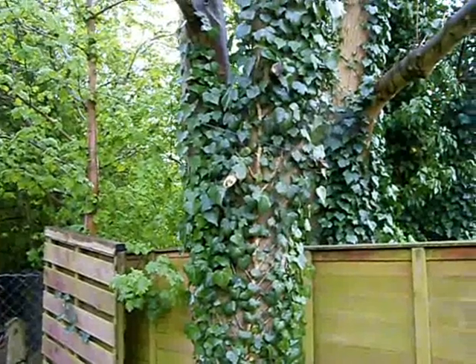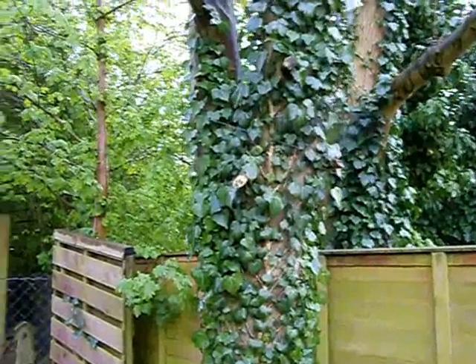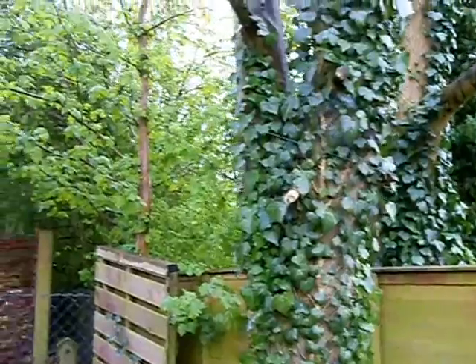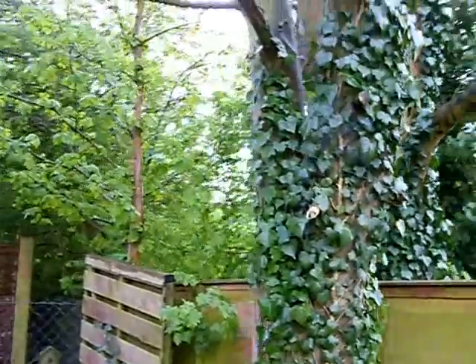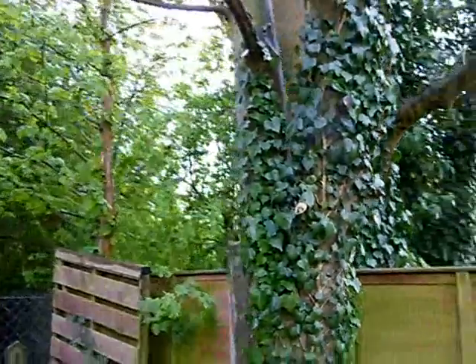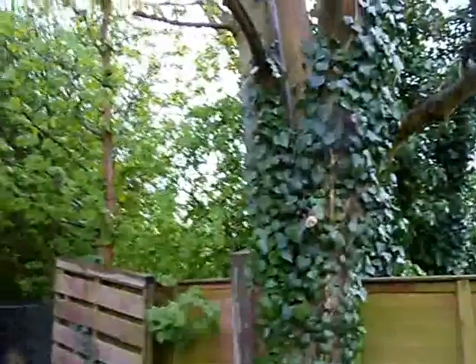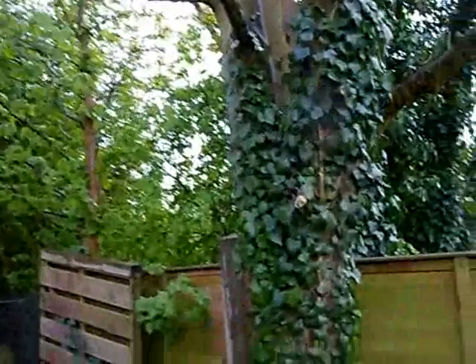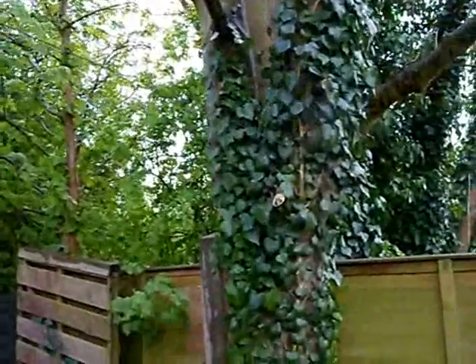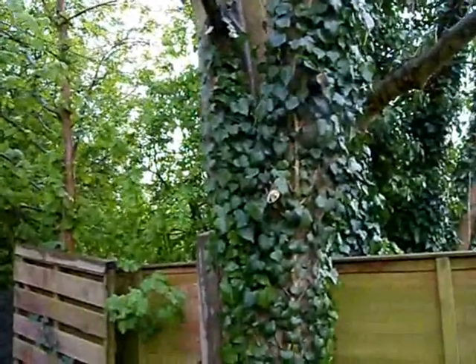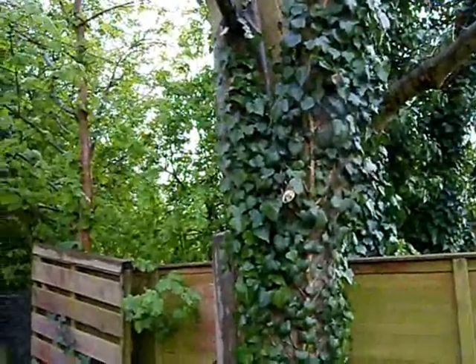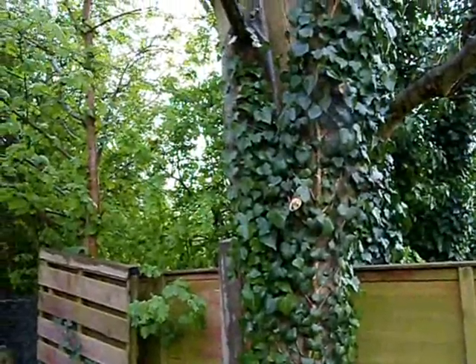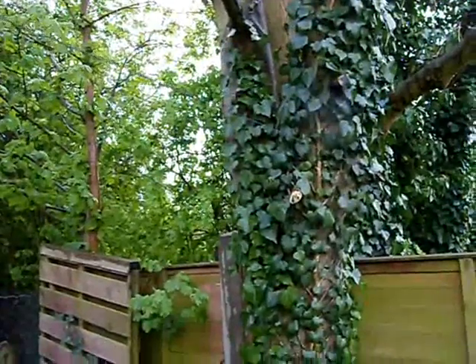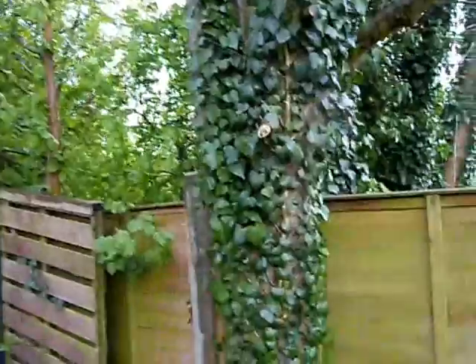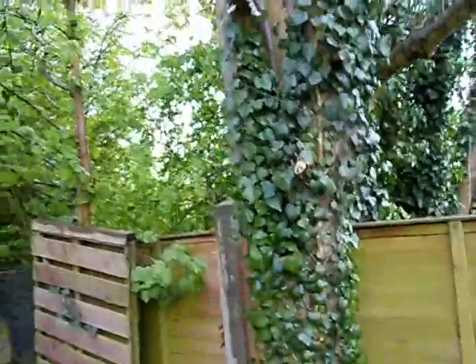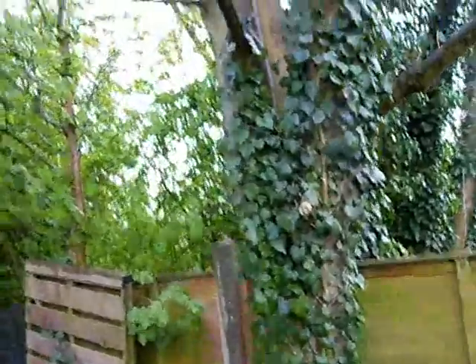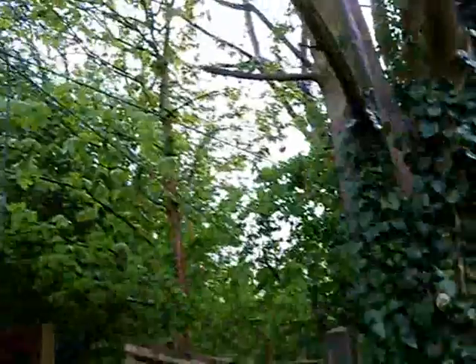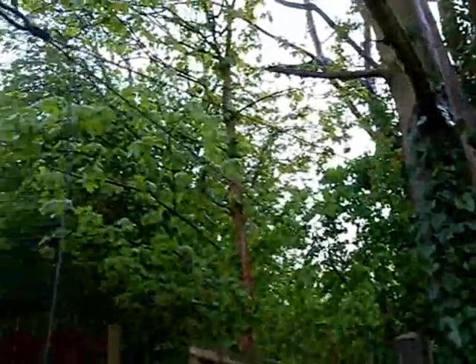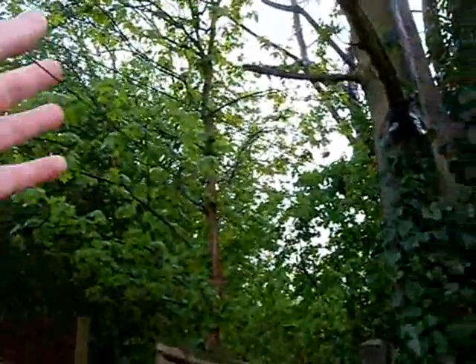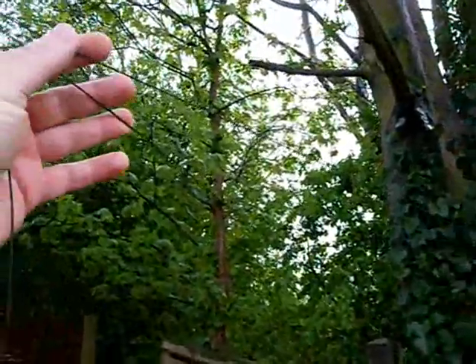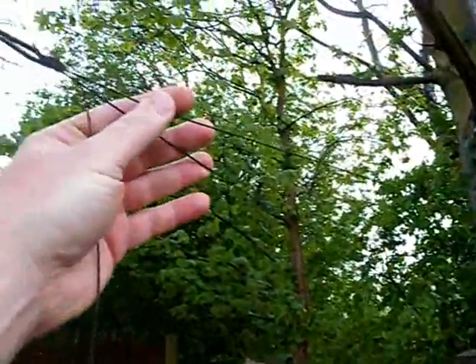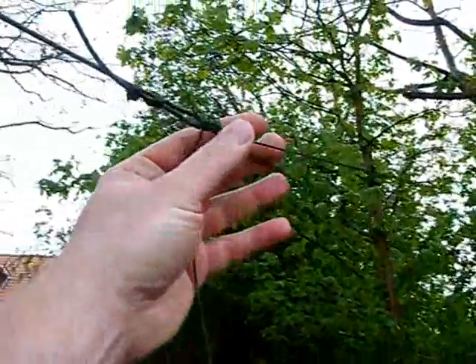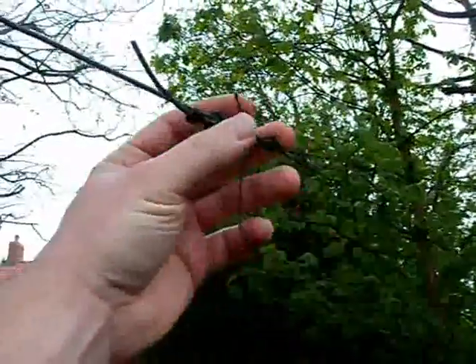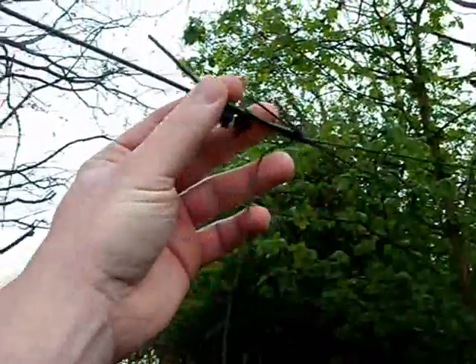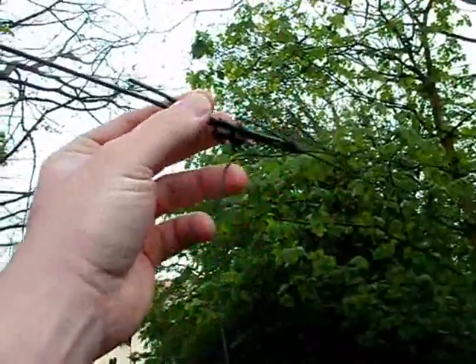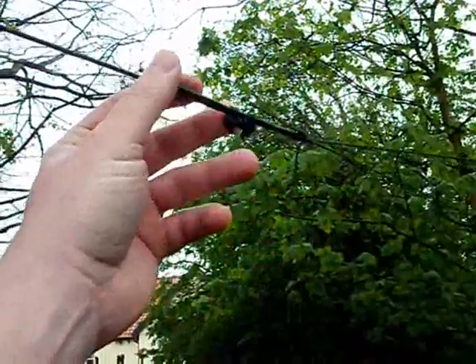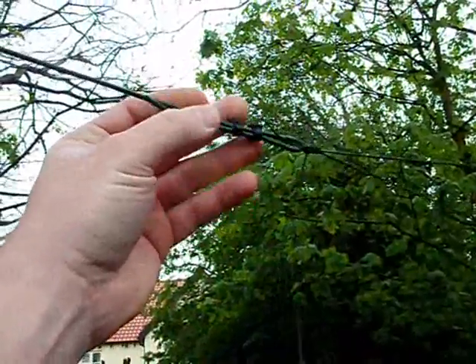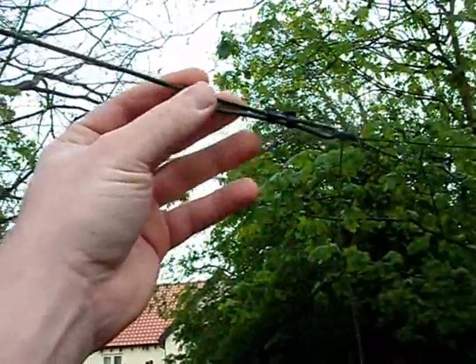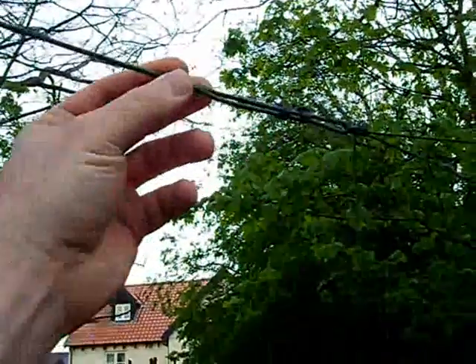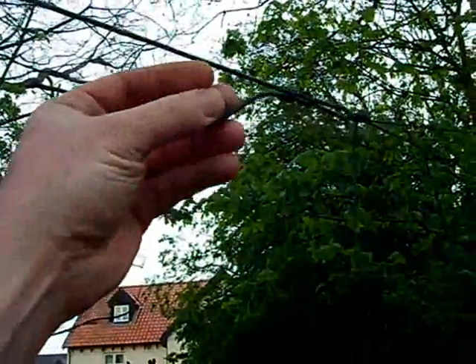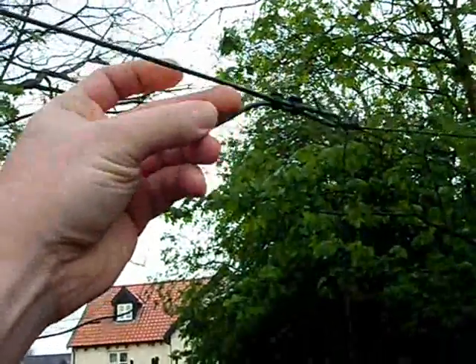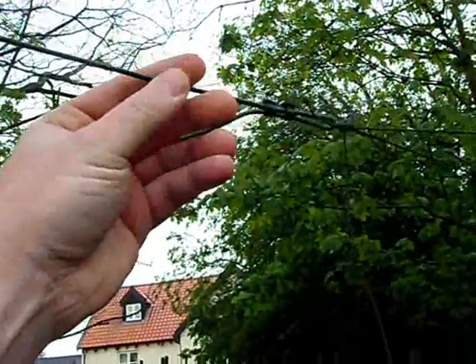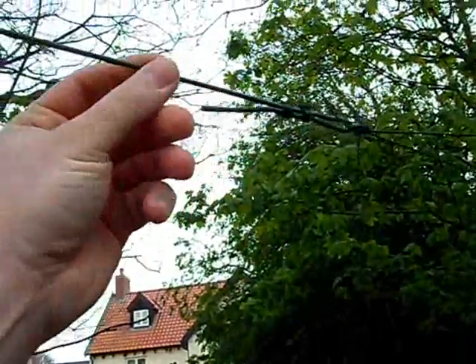I thought I'd show you guys the actual video of where the antenna is, as I've had lots of questions about it. It's lashed around this tree with cordage. This is the beginning of the 50-meter long bit of Clansman Kevlar wire.